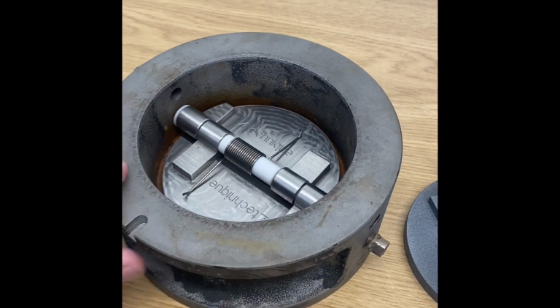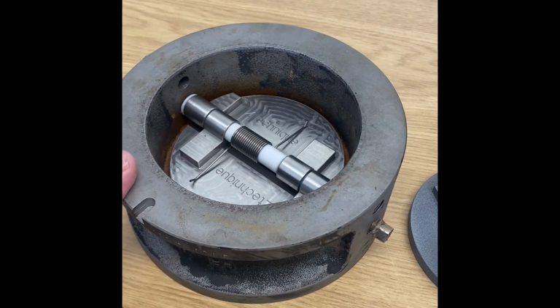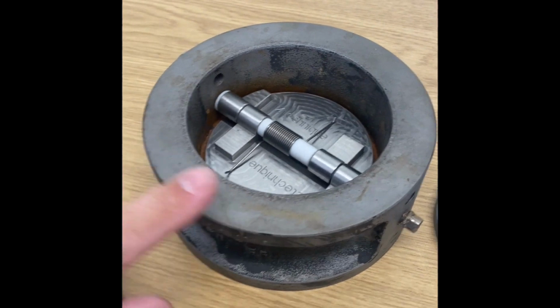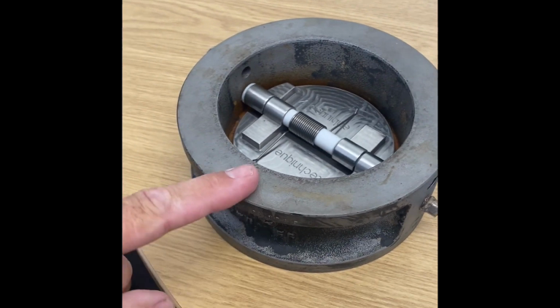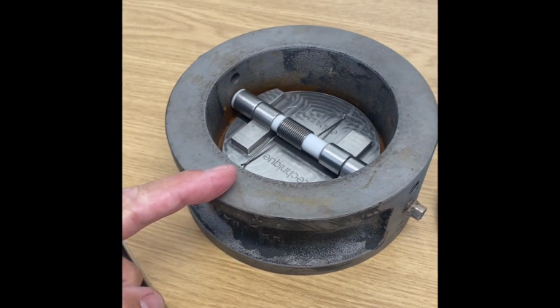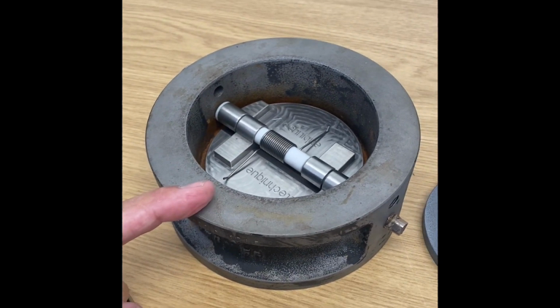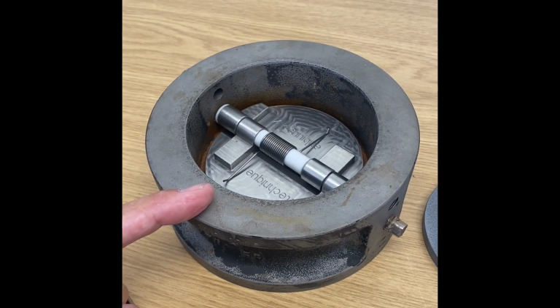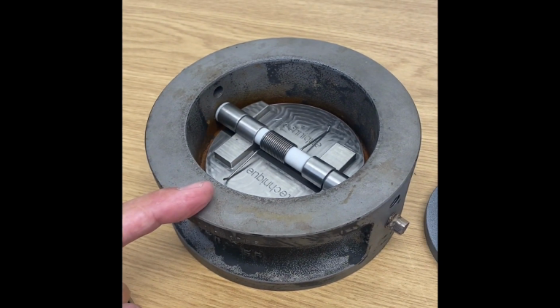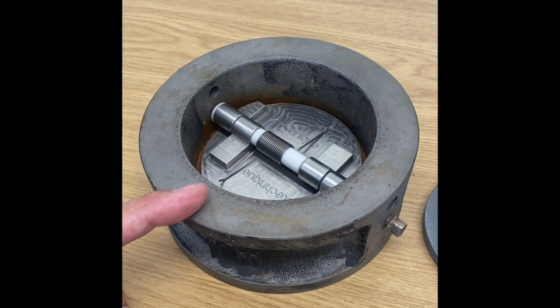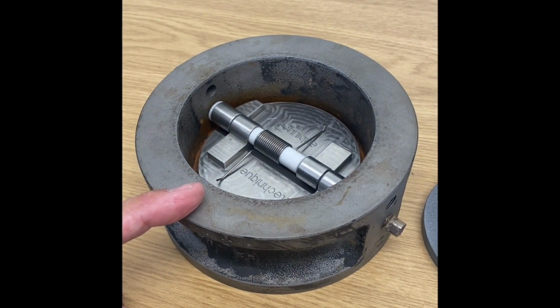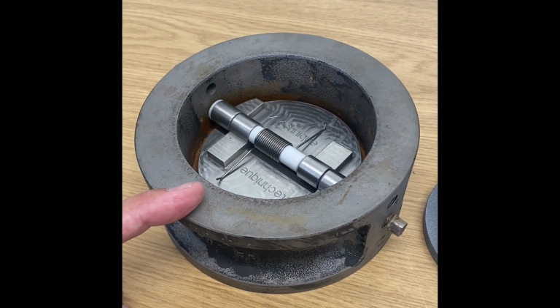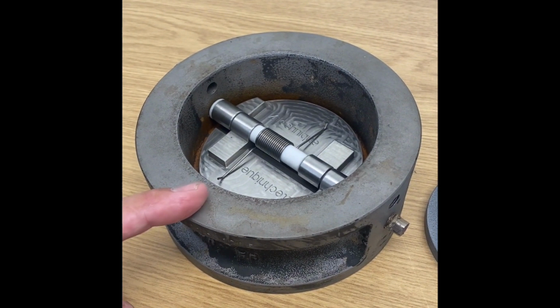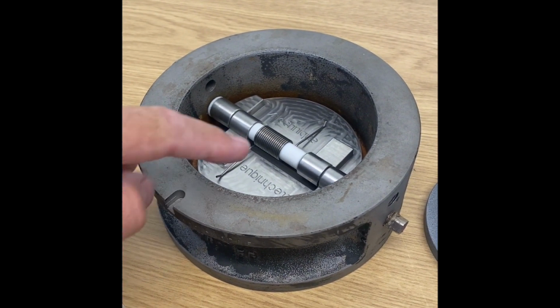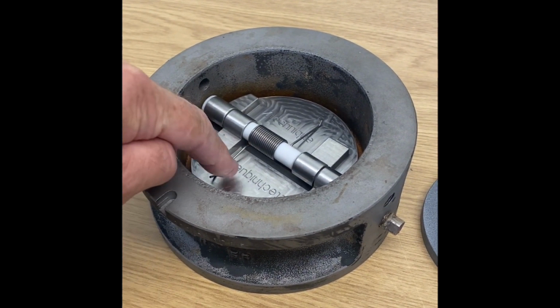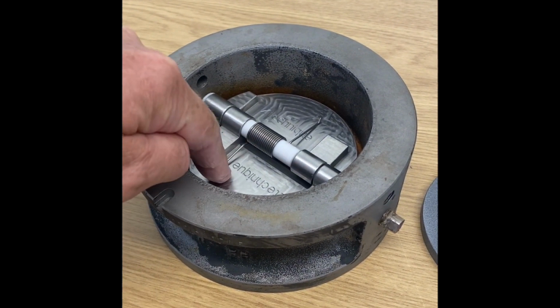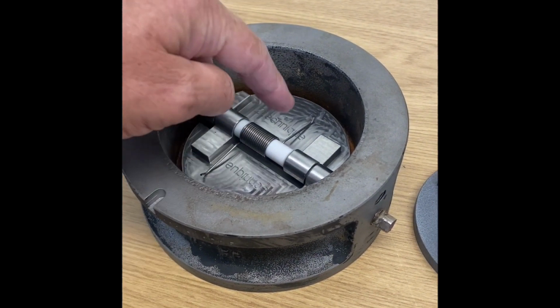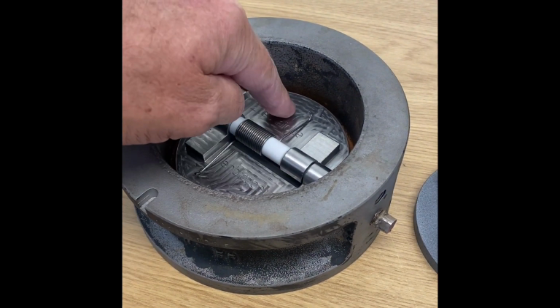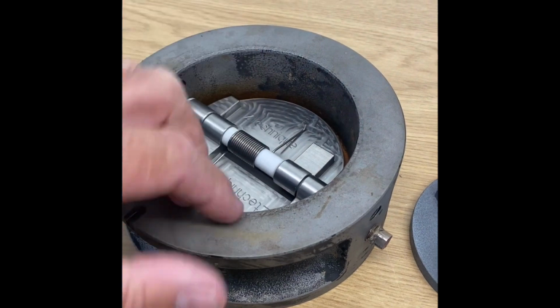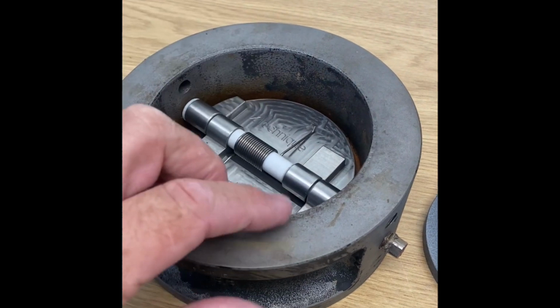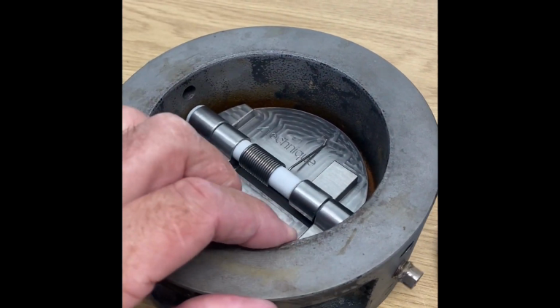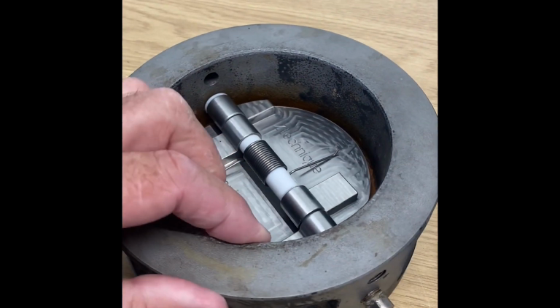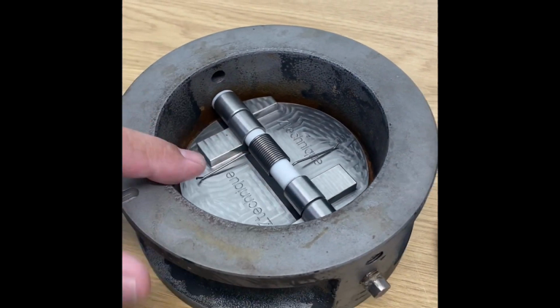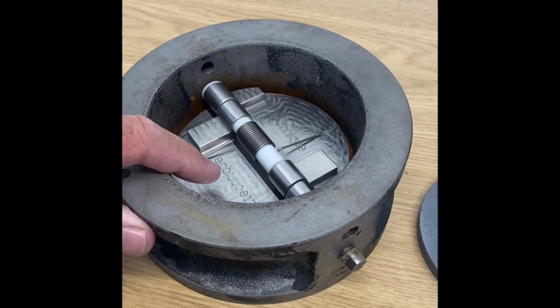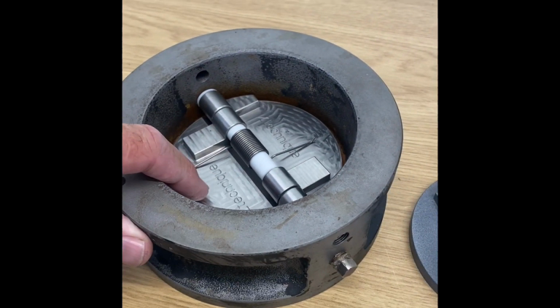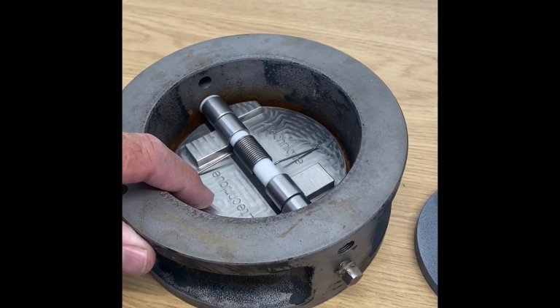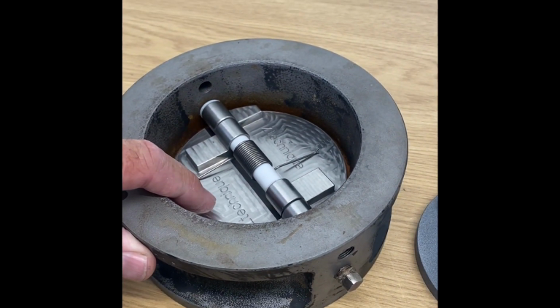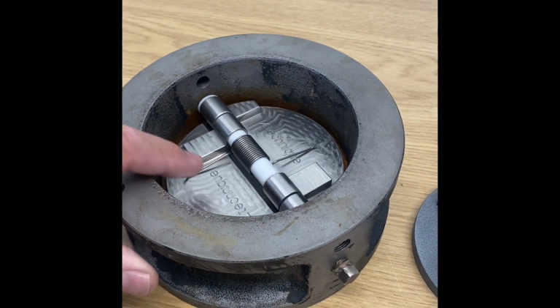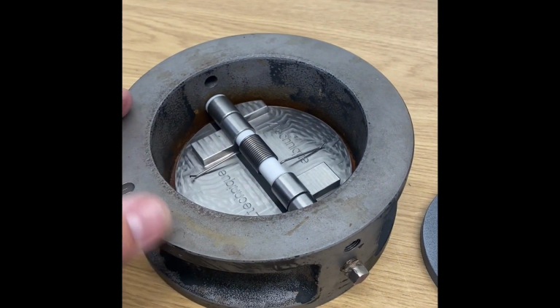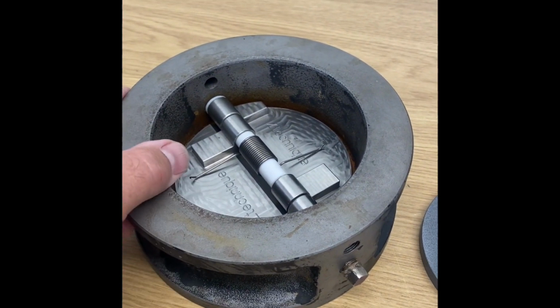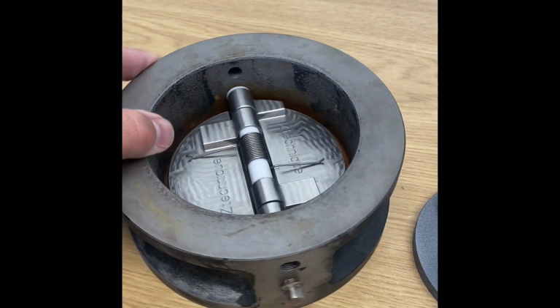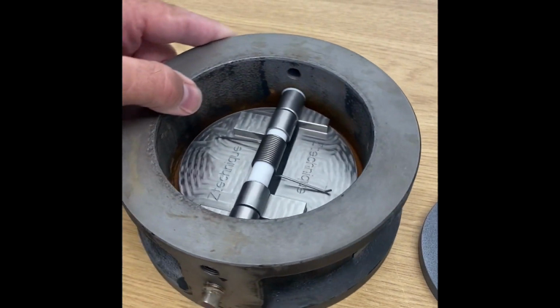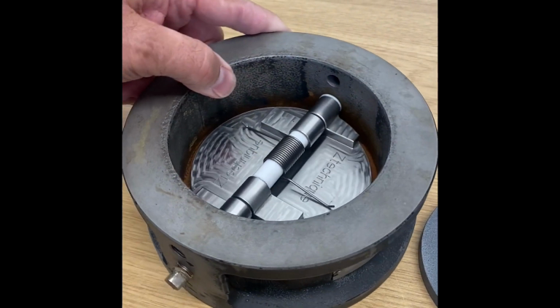So if you have, for example, a ZR5 NRV valve with warm sealing flaps, you can buy these from us and they work perfectly well.